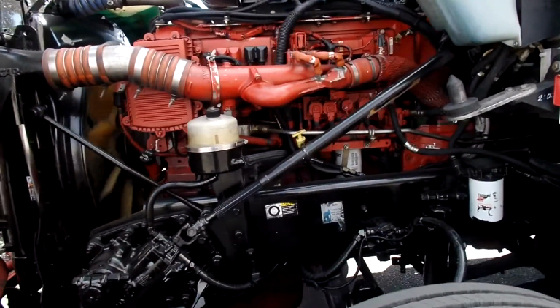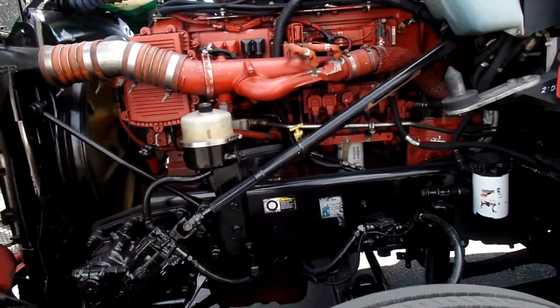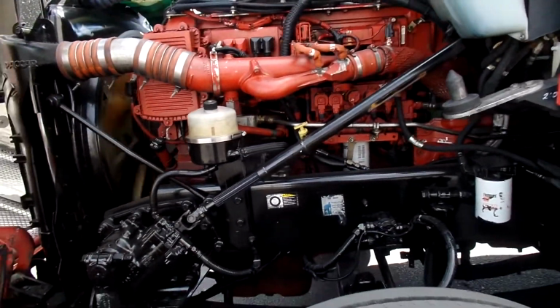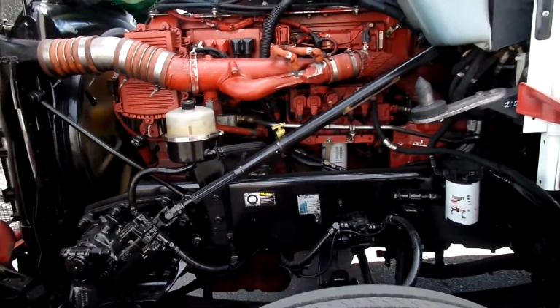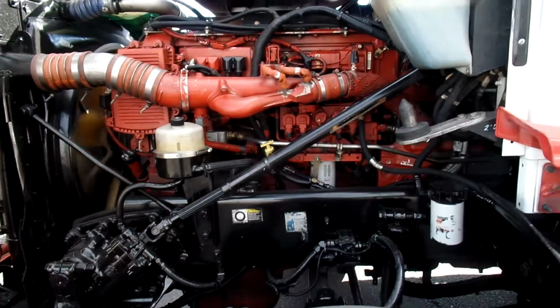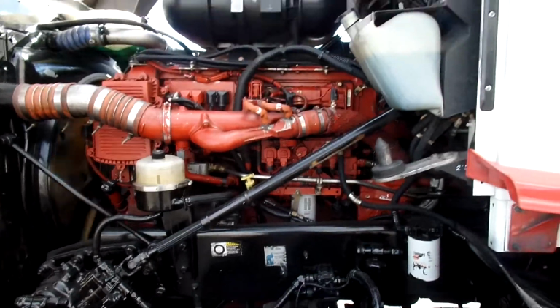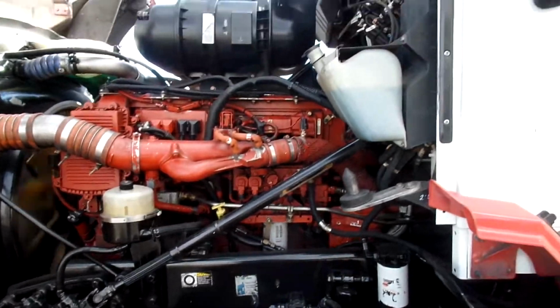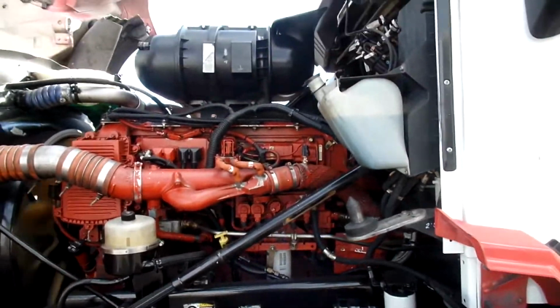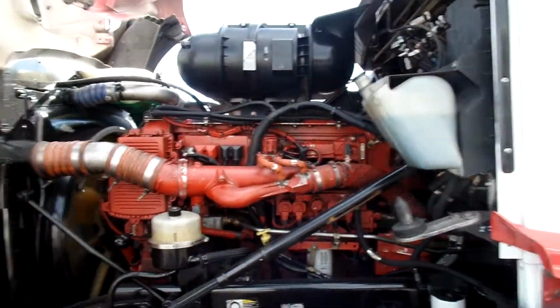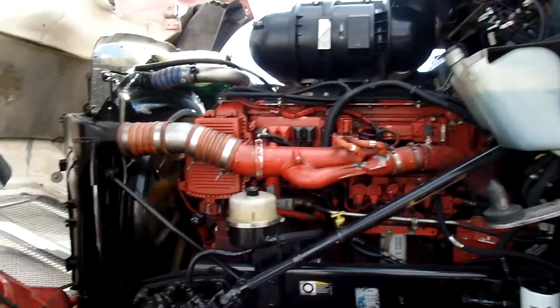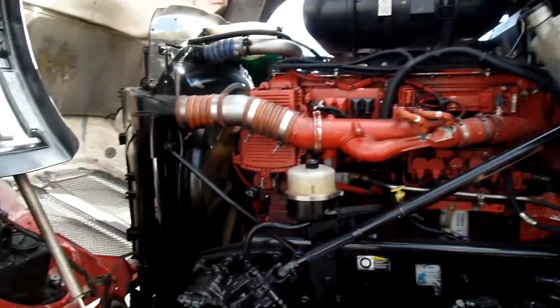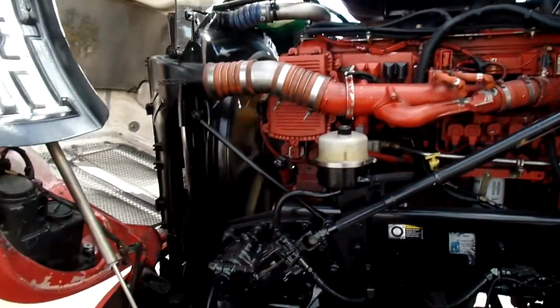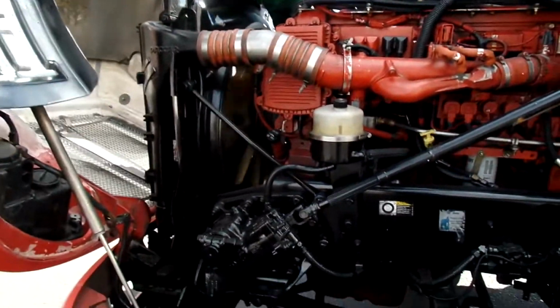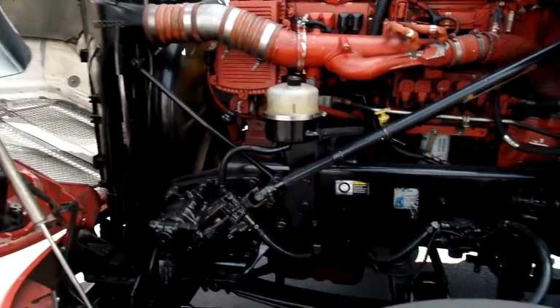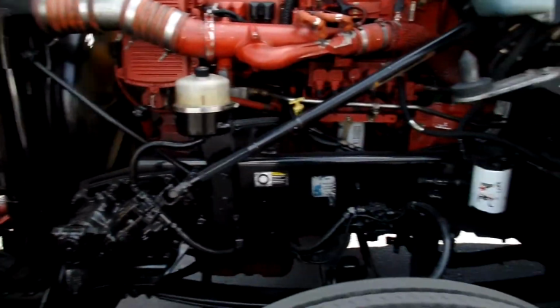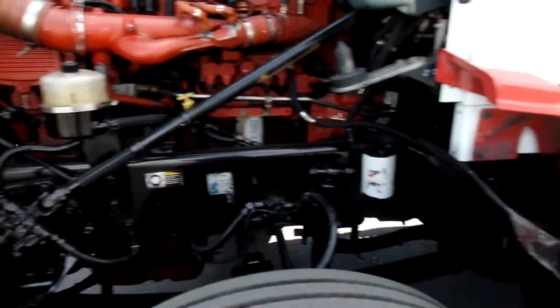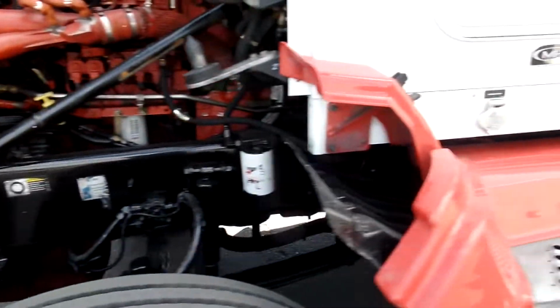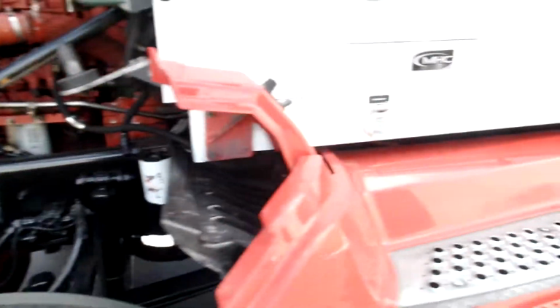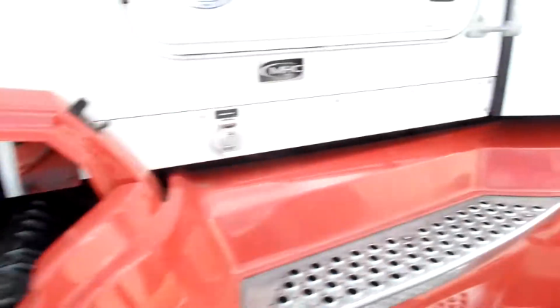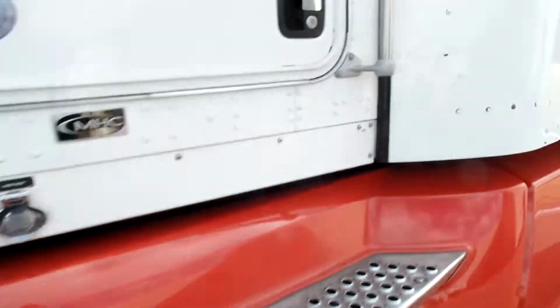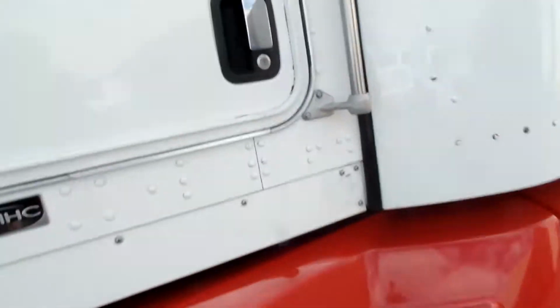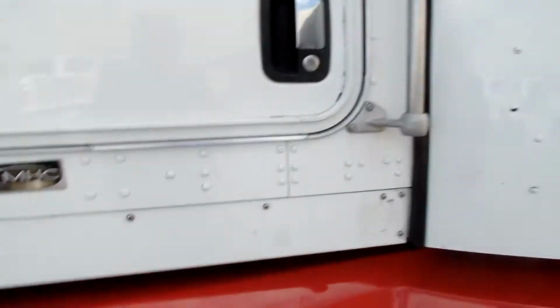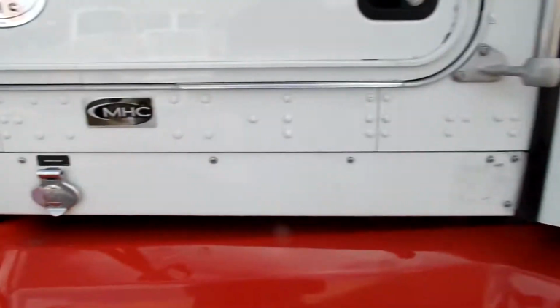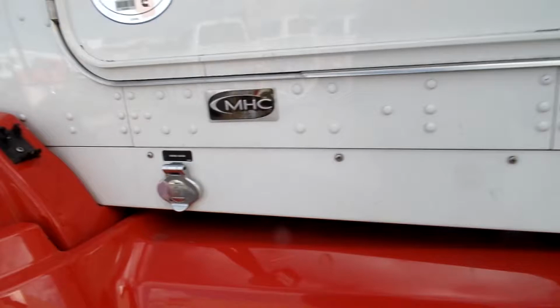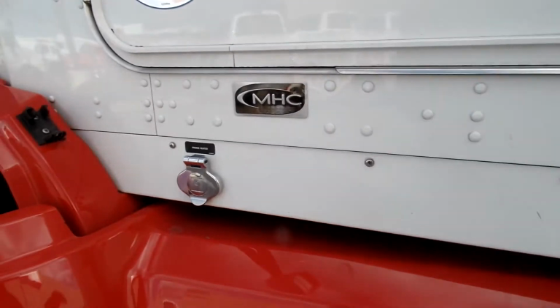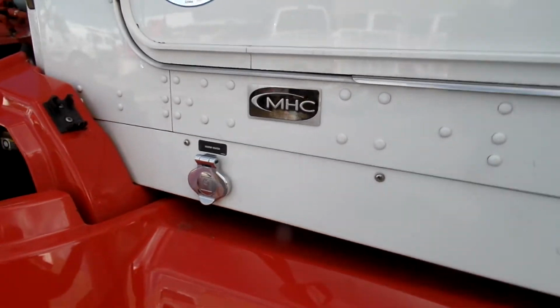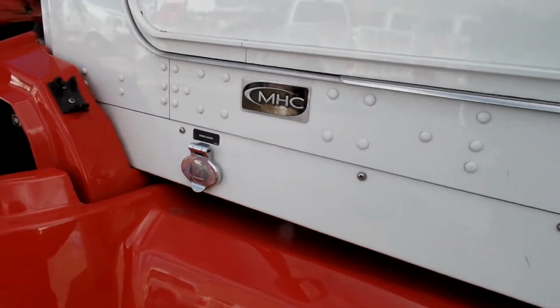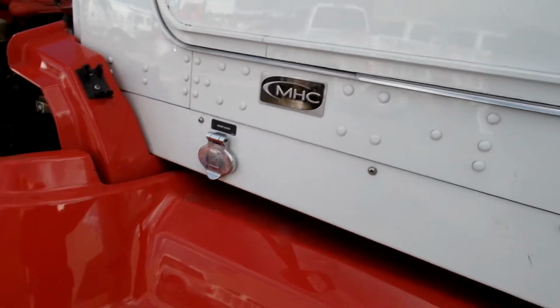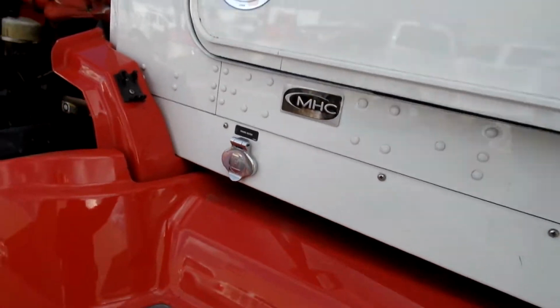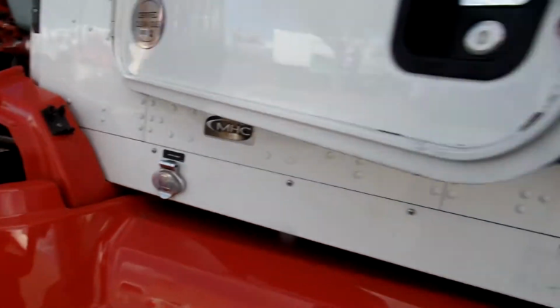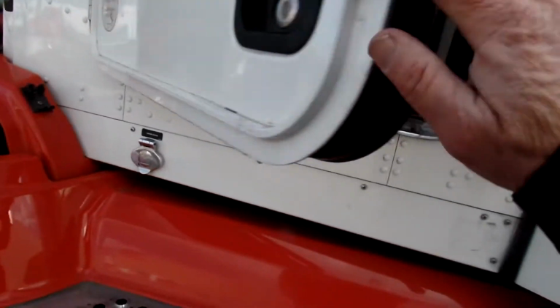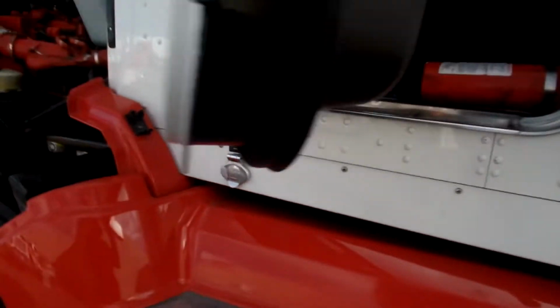Here's the cold side — nice. And she sounds great. Got an engine heater attachment.